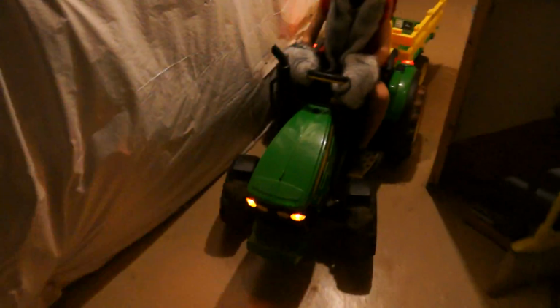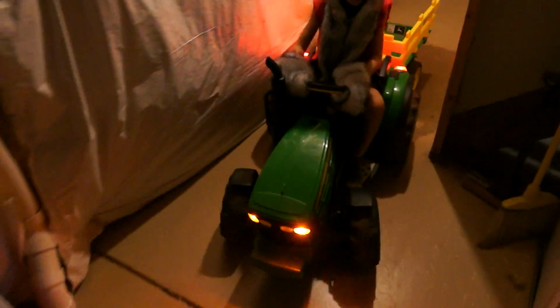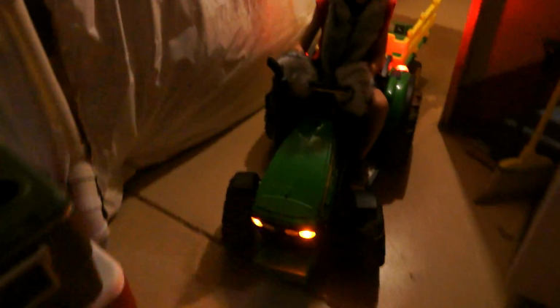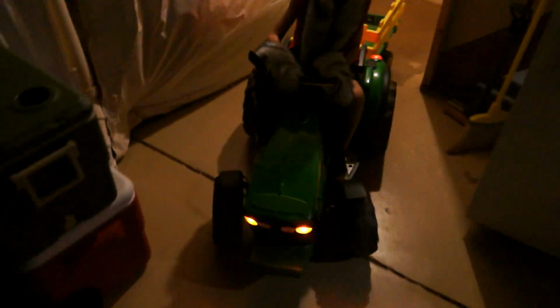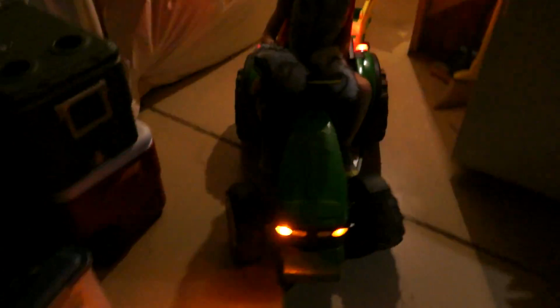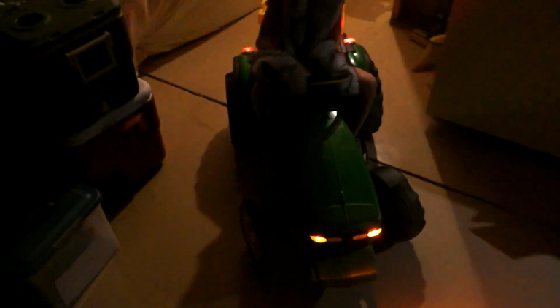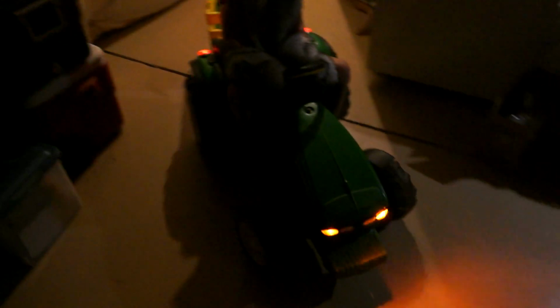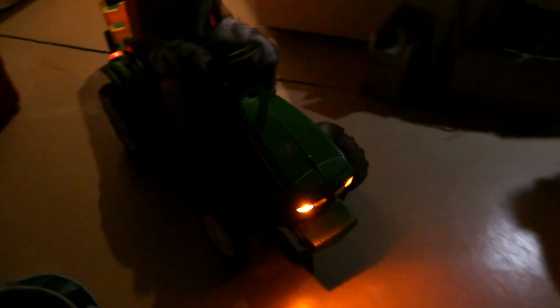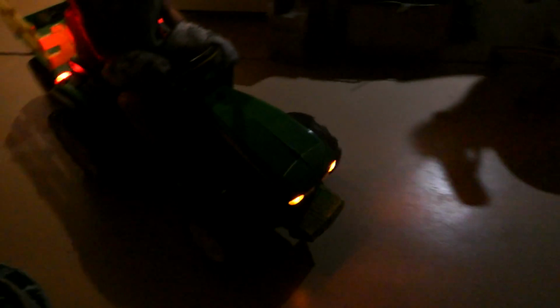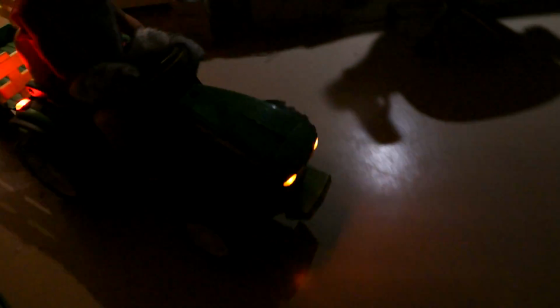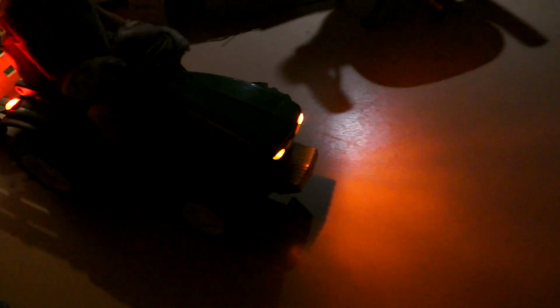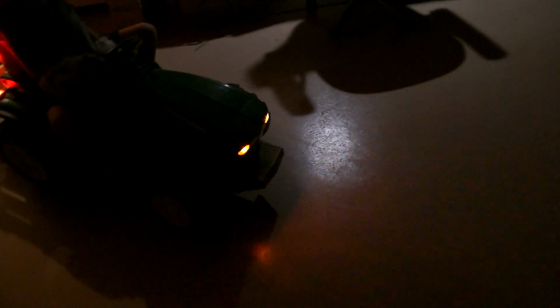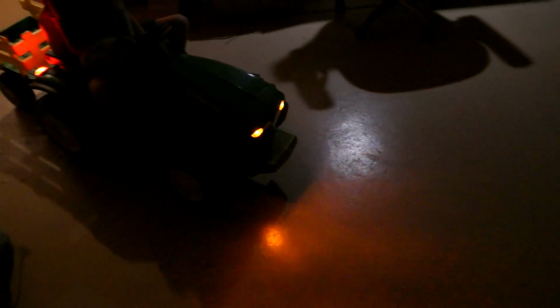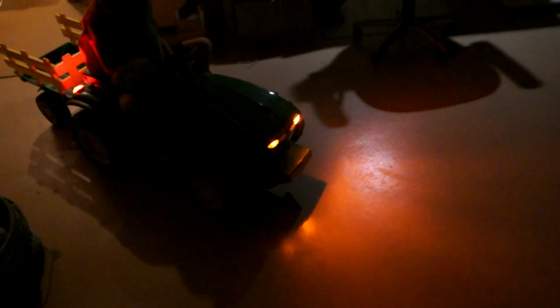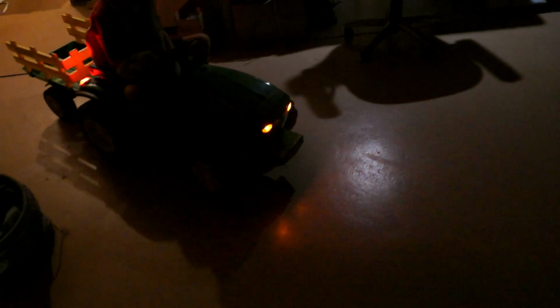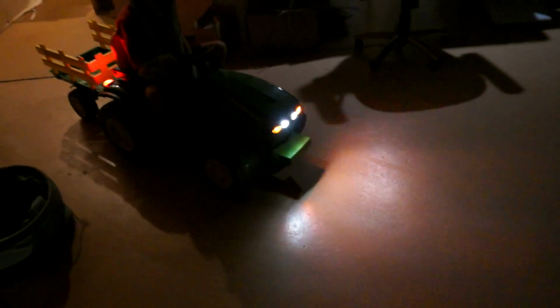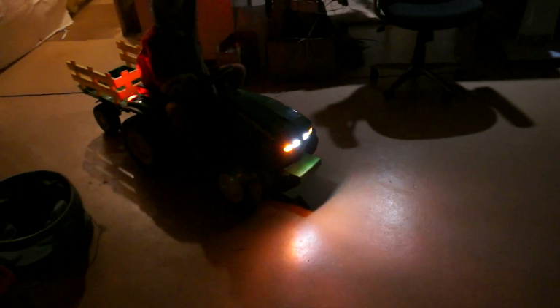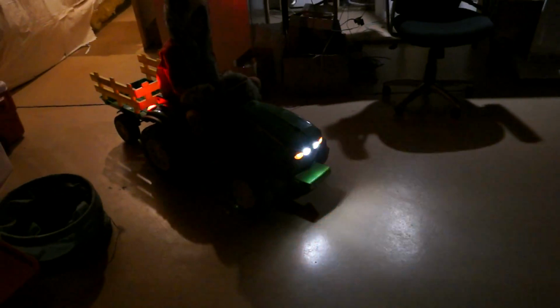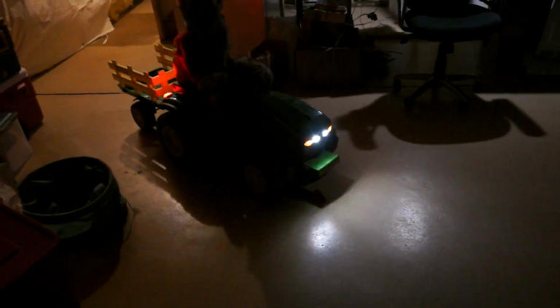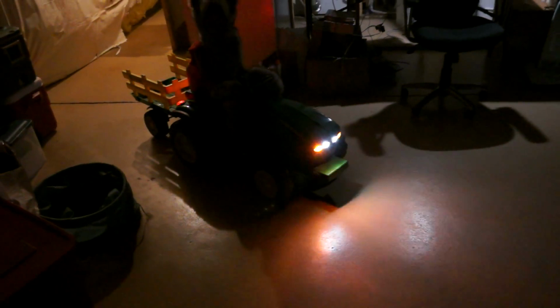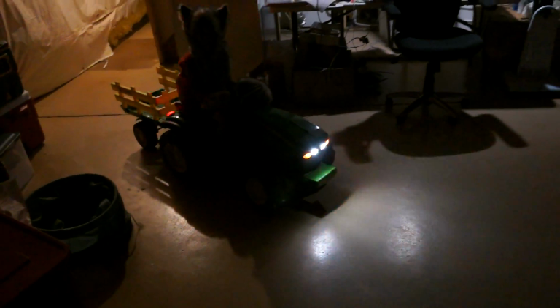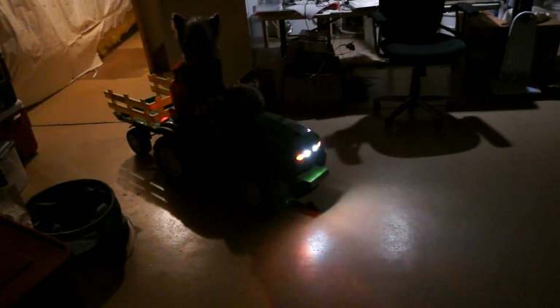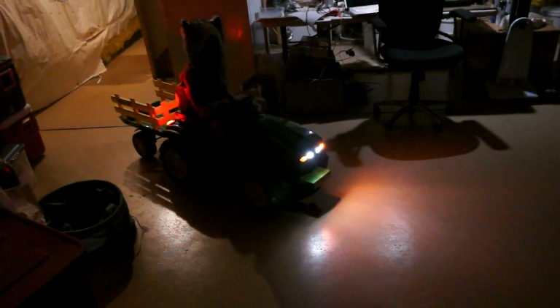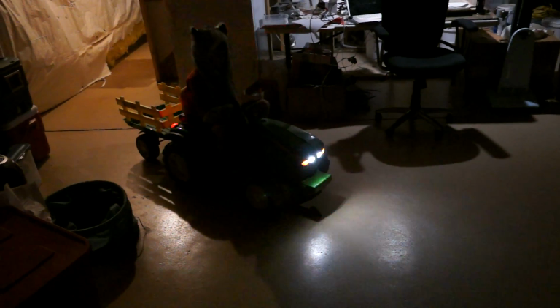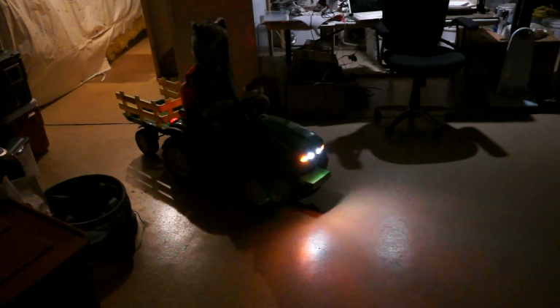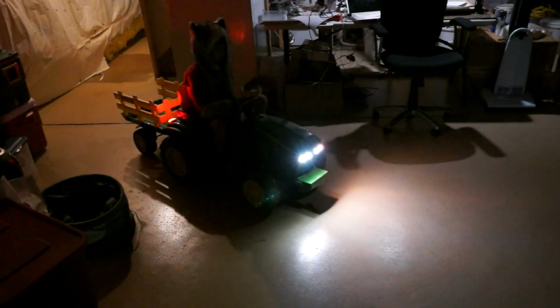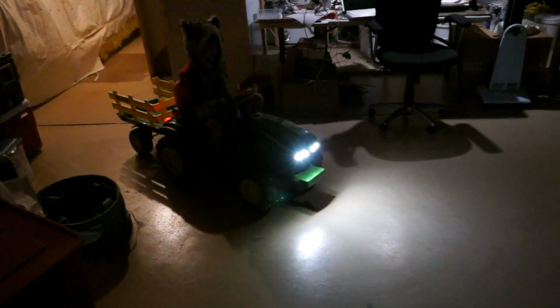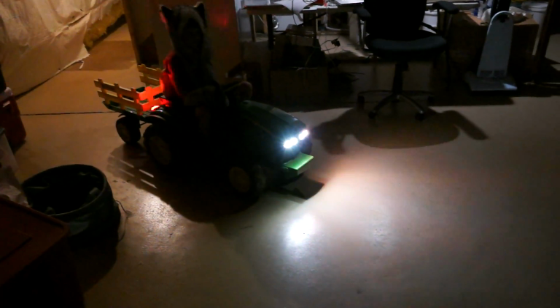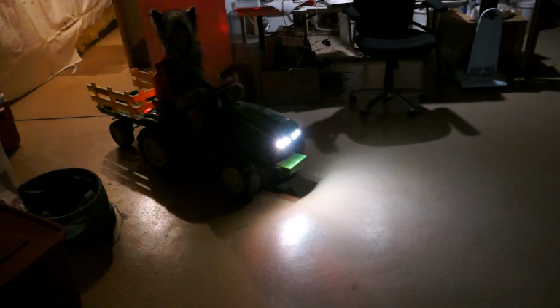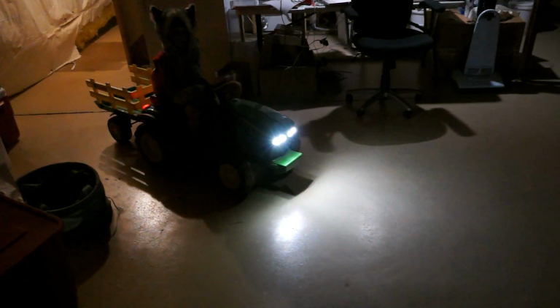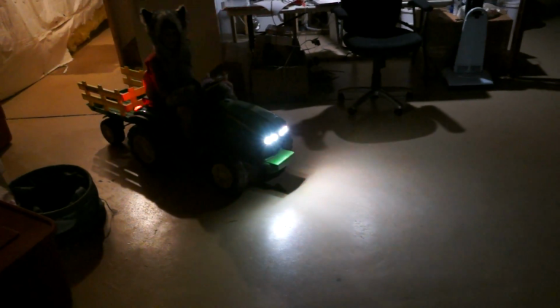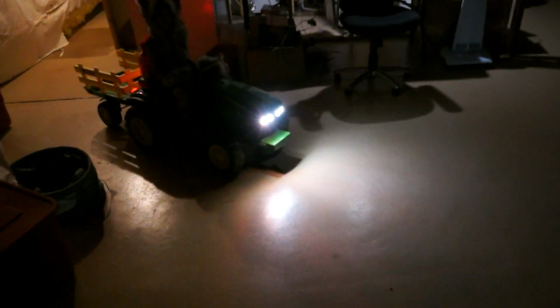I think you might need some headlights. How about some high beams? All right, let's go.